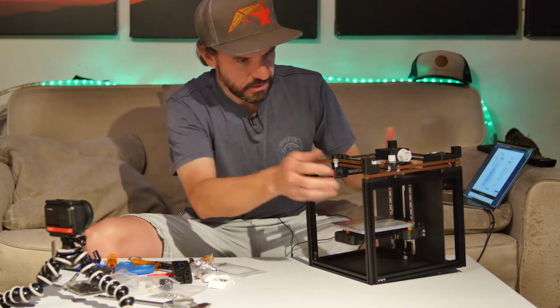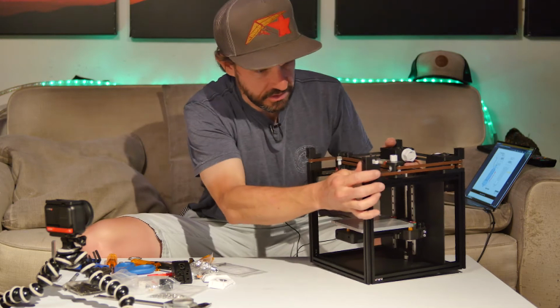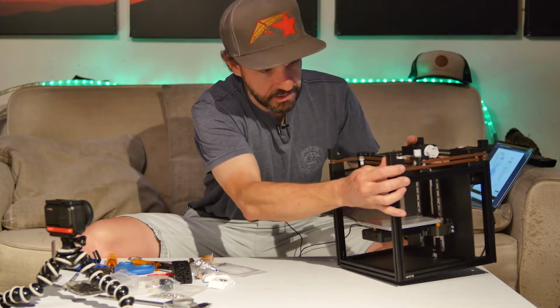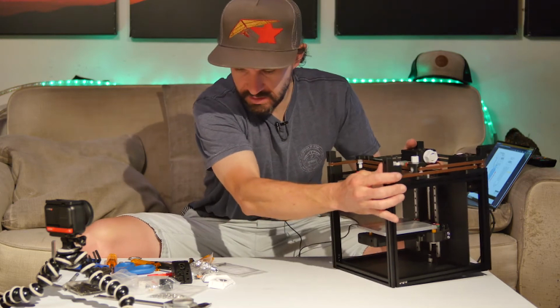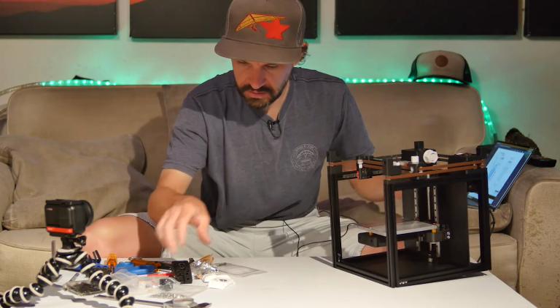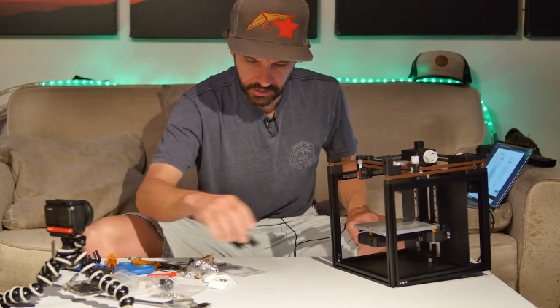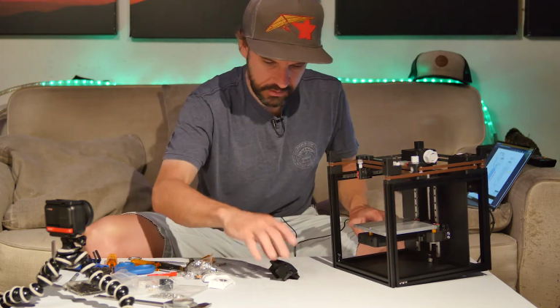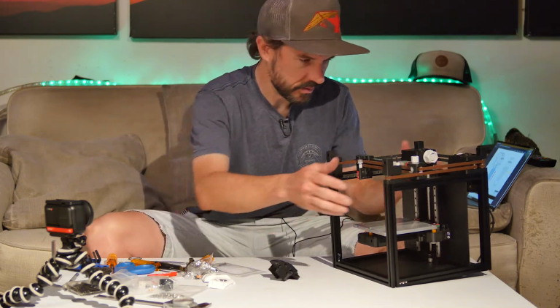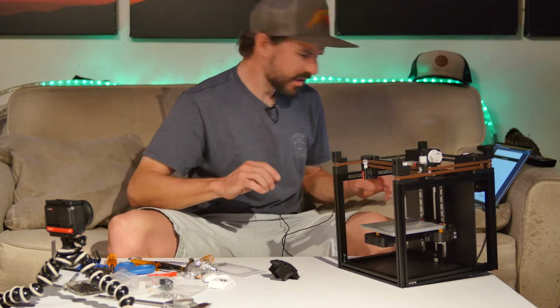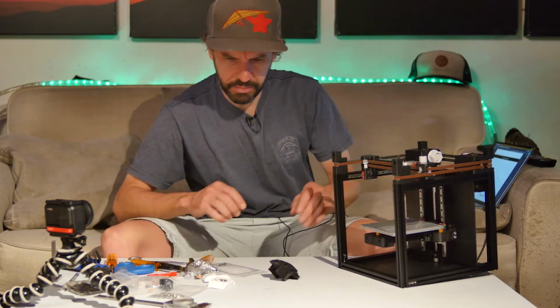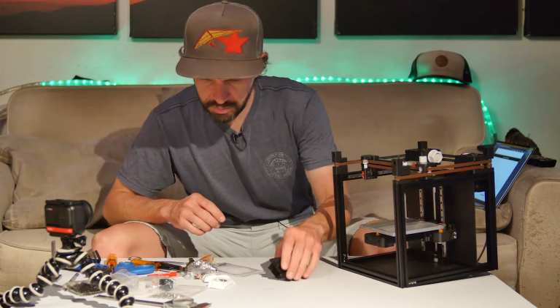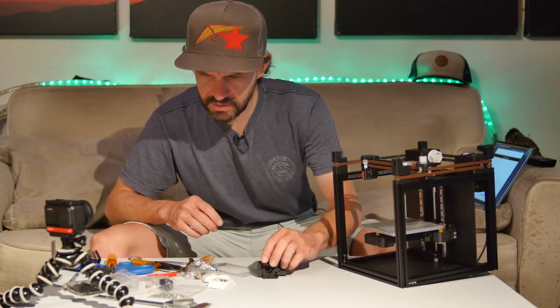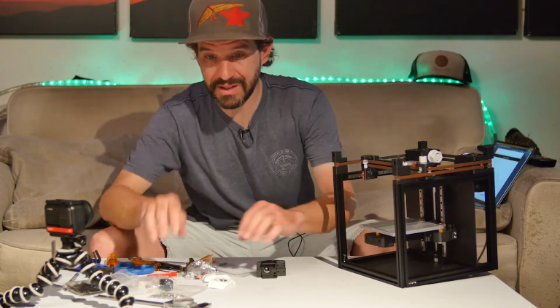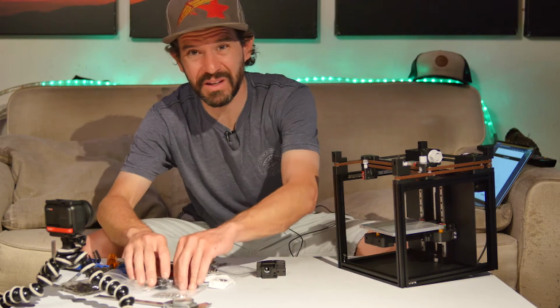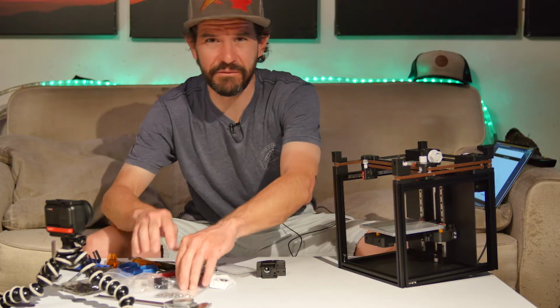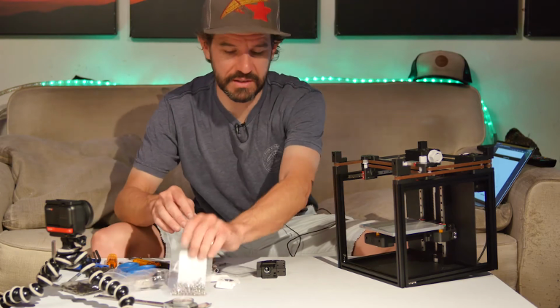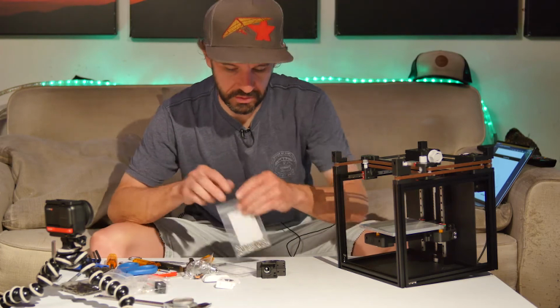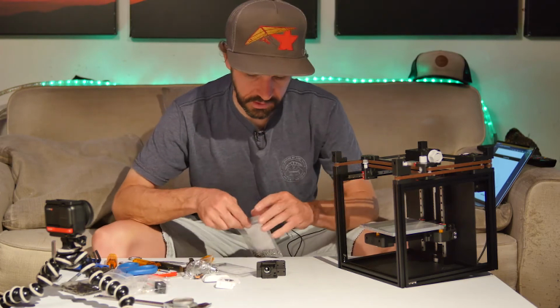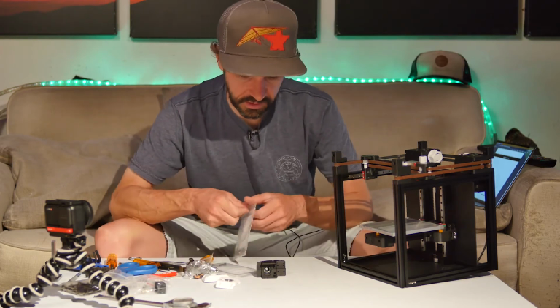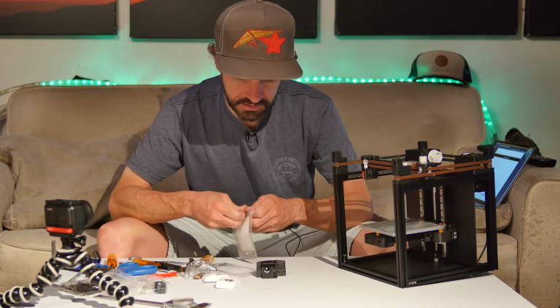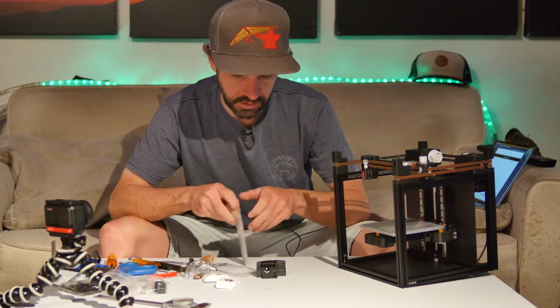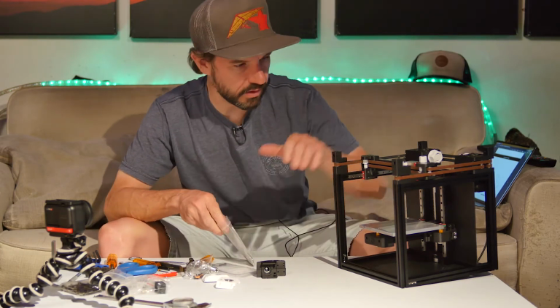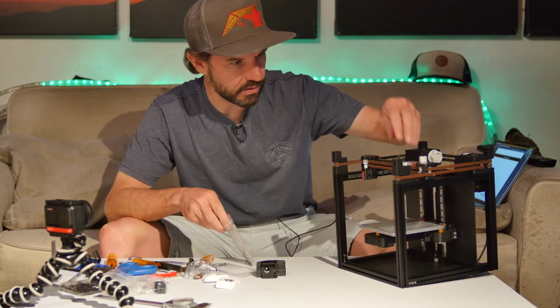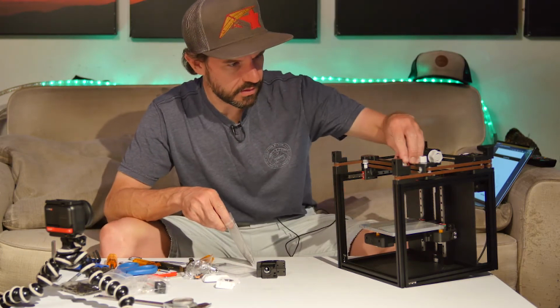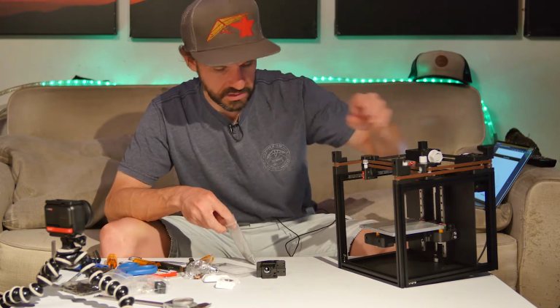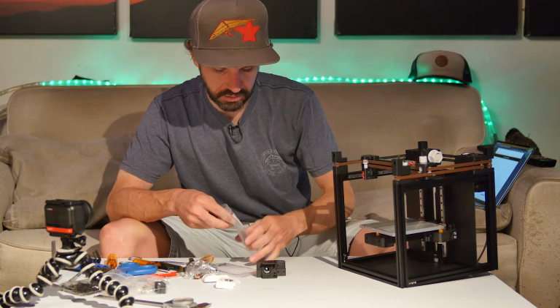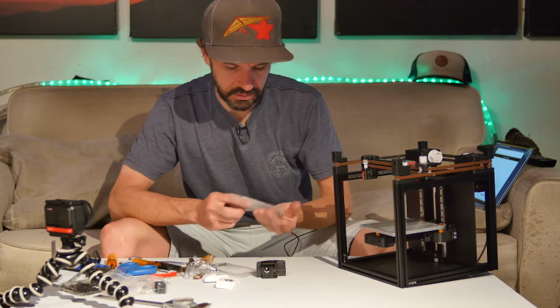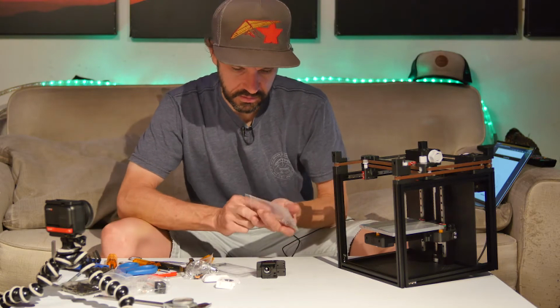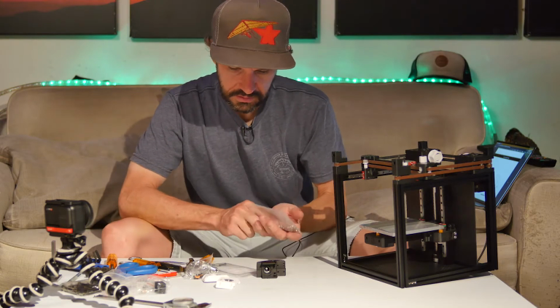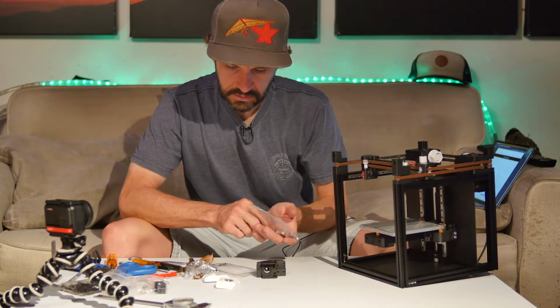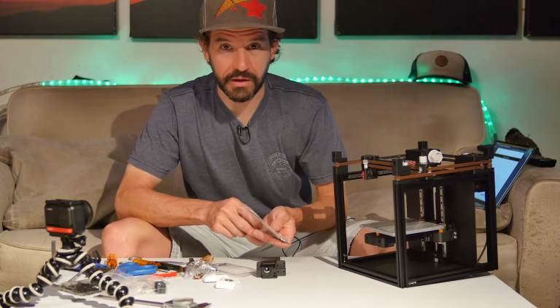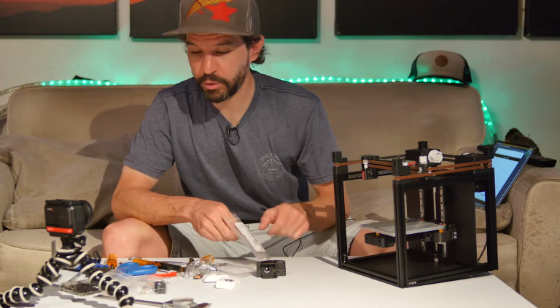Next up is the tool head. Missing a couple of components so I can't quite get it fully assembled, but I think I can get it assembled enough to get it installed and looking like a printer.